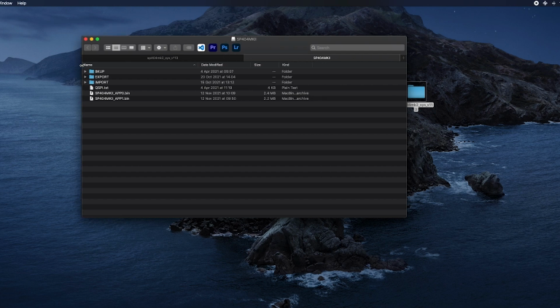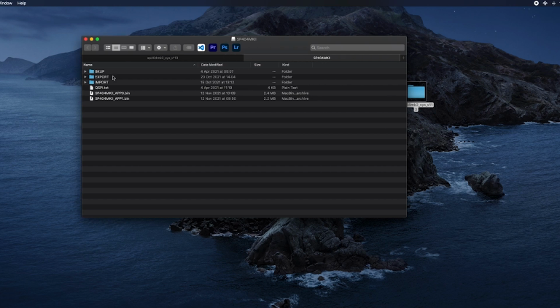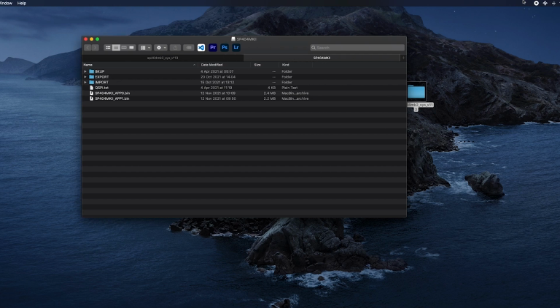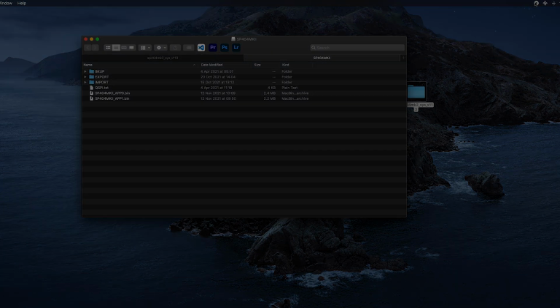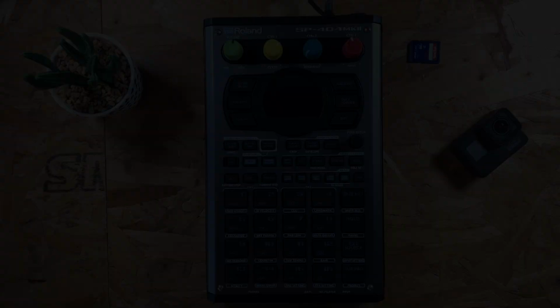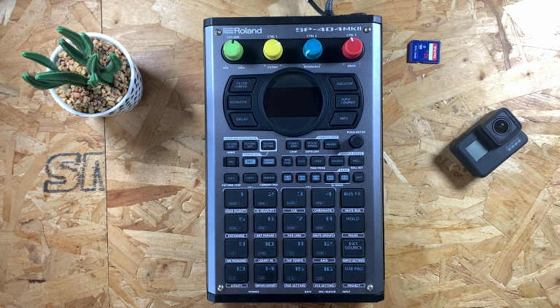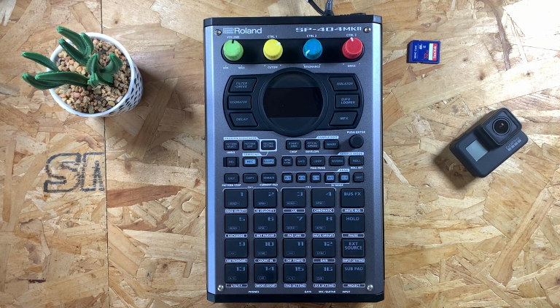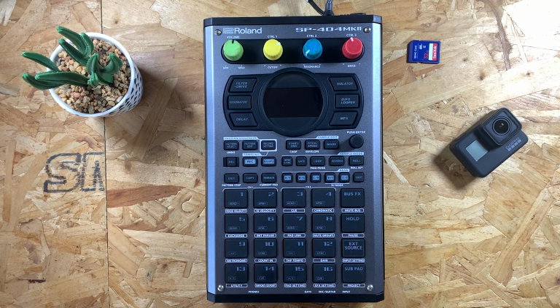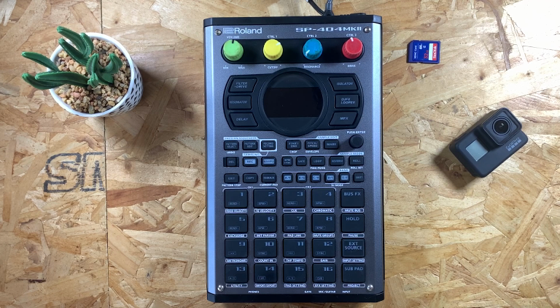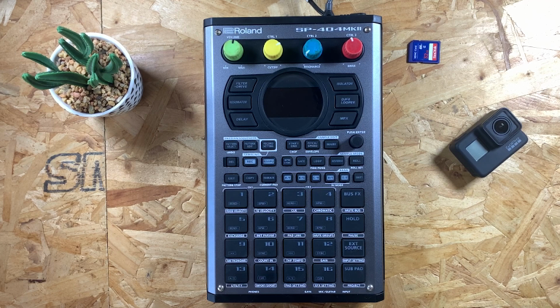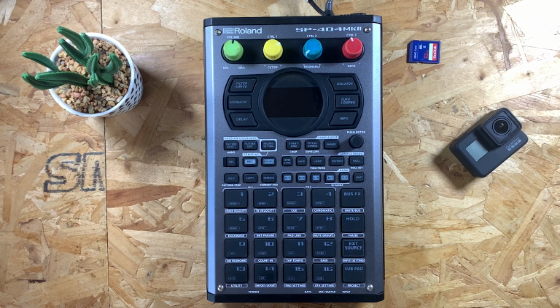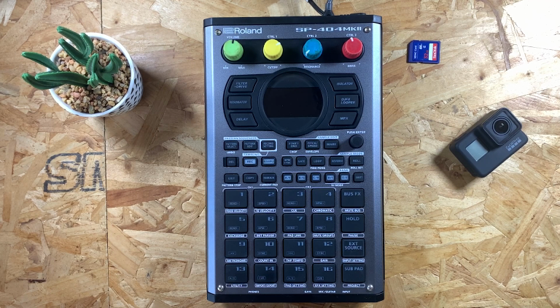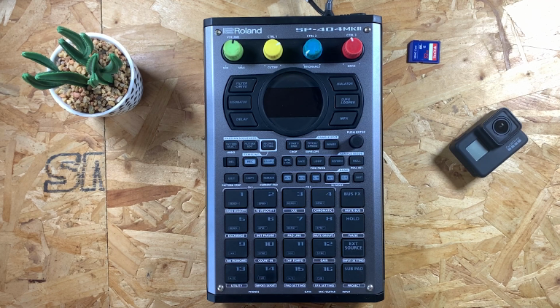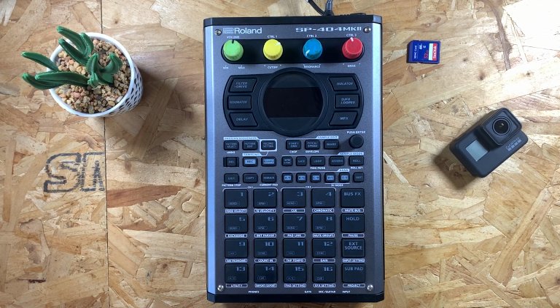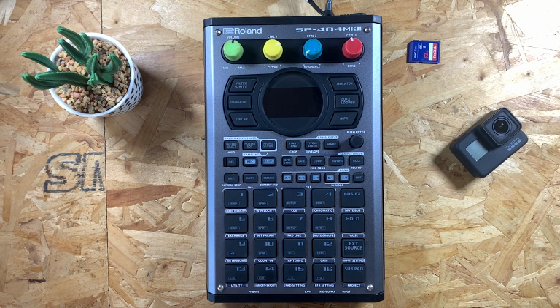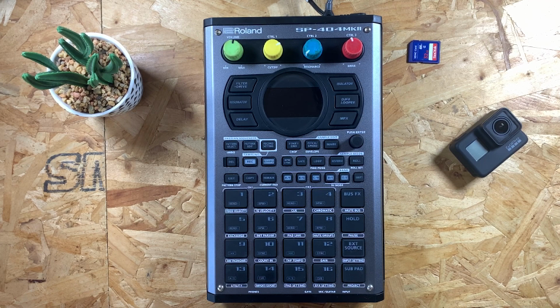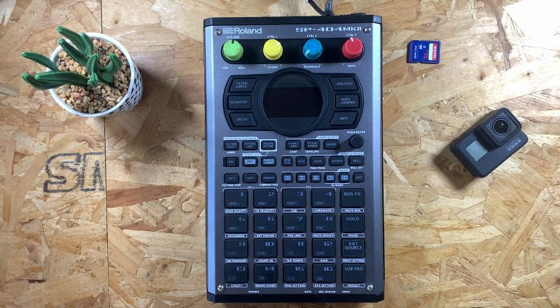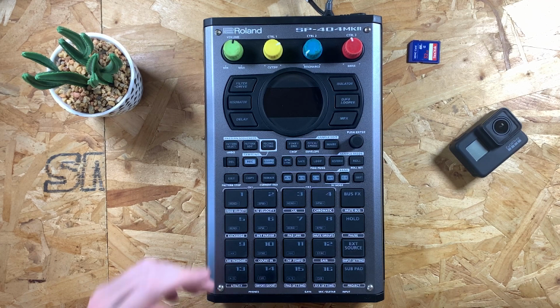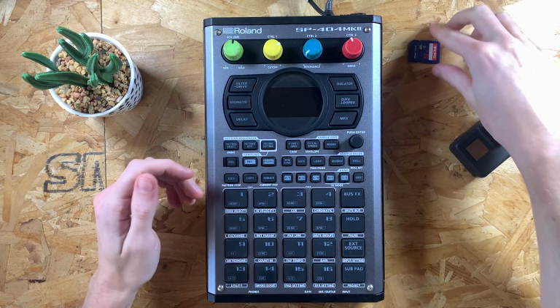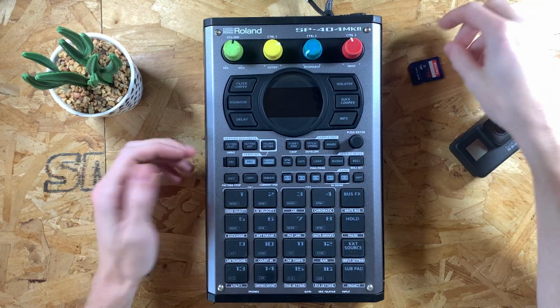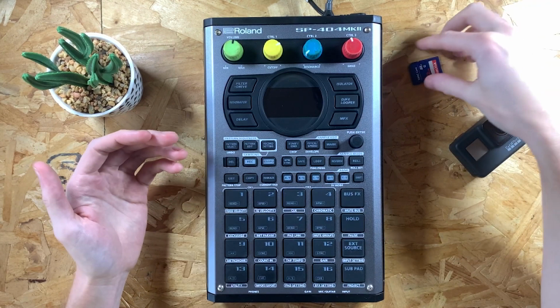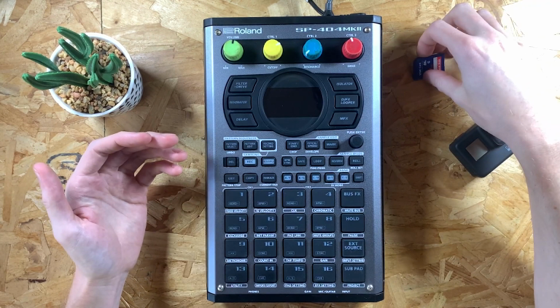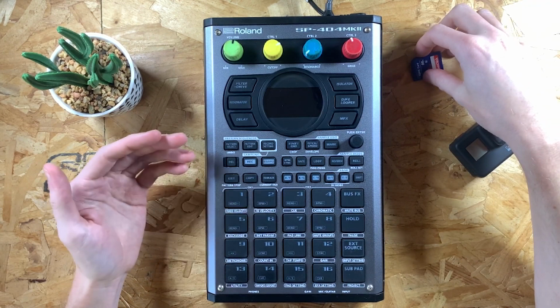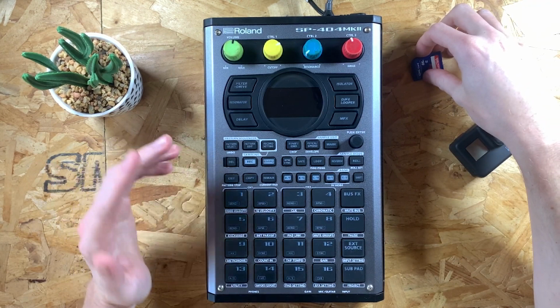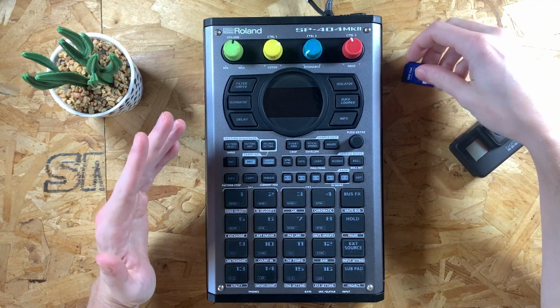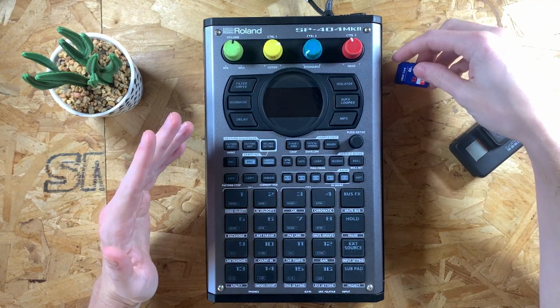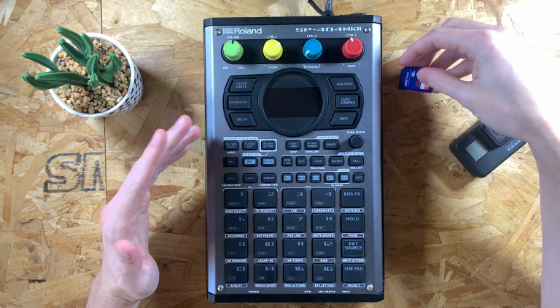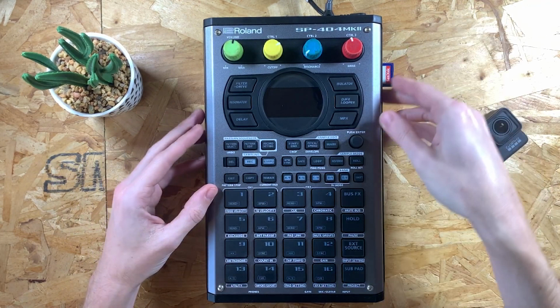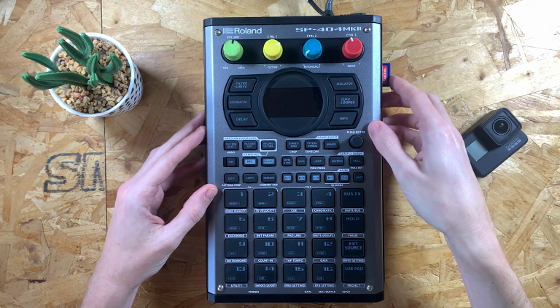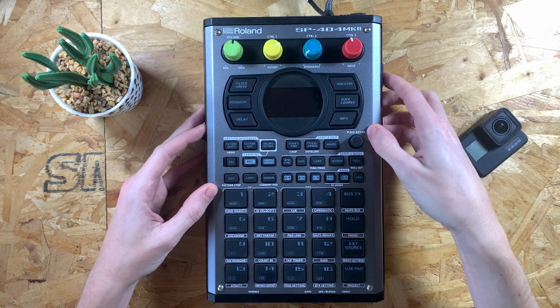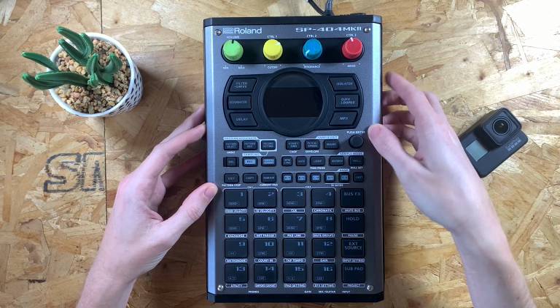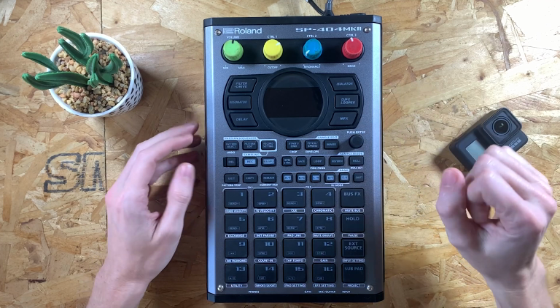Now that that's done, we just need to go ahead and take out the SD card and plug it into the actual device. Once you've done everything at your computer like I've just shown you, you're now at your SP404 Mark II. I've got my SD card here. First thing I'm going to do is put the SD card in, but I'm not going to switch the device on yet — that goes into the side of the device like that.